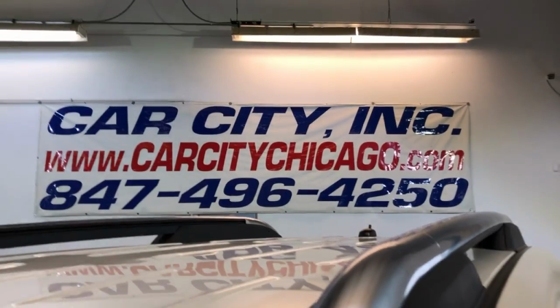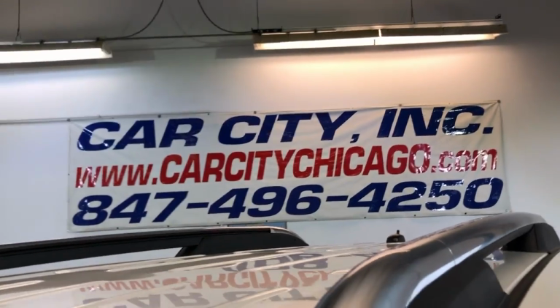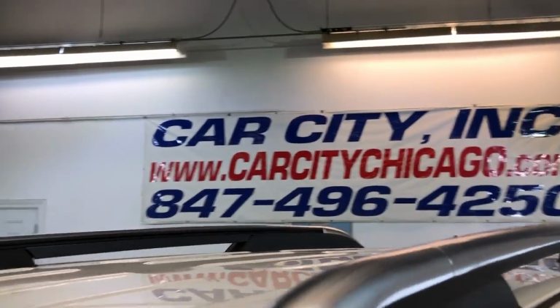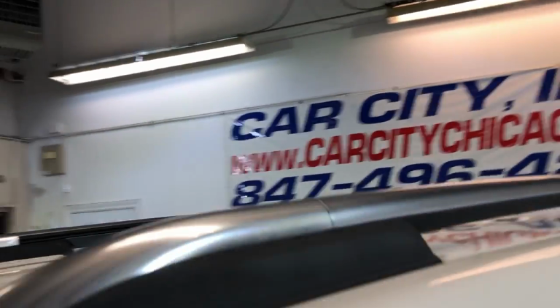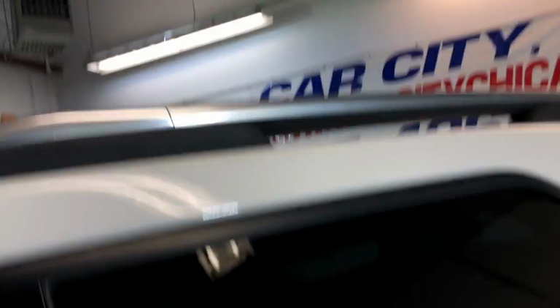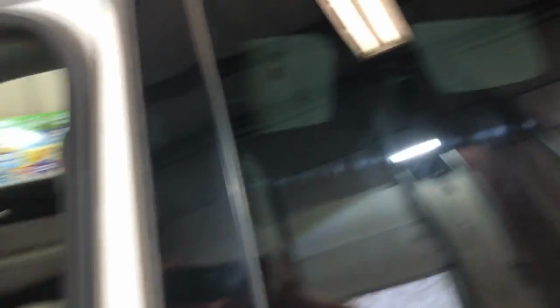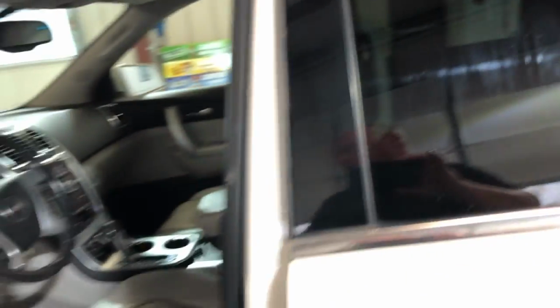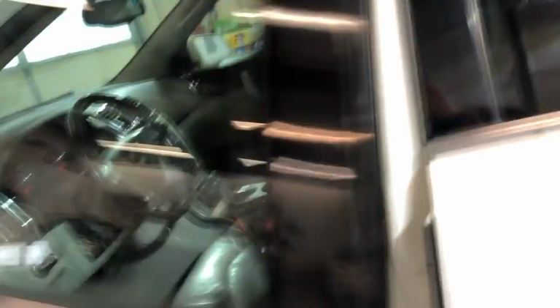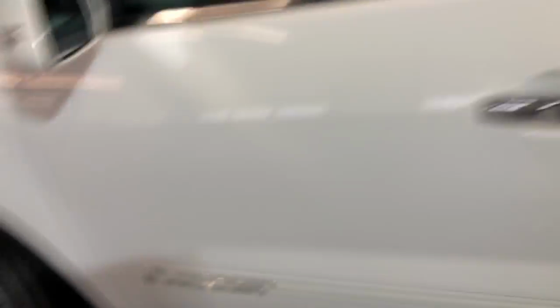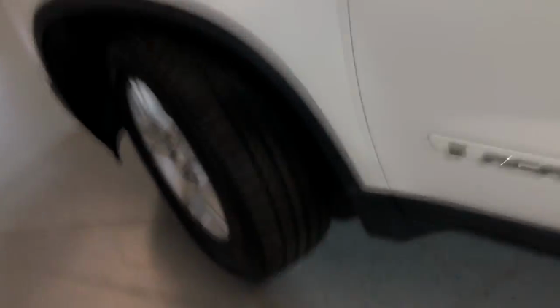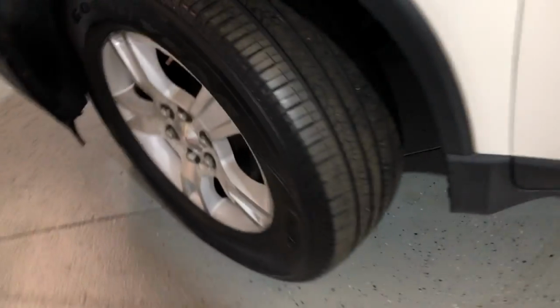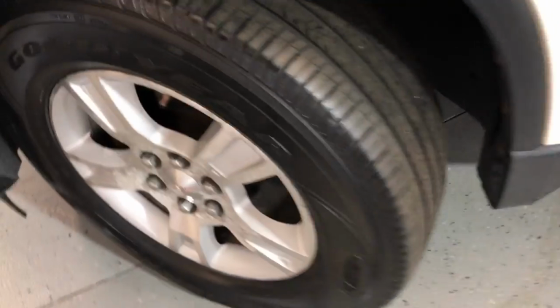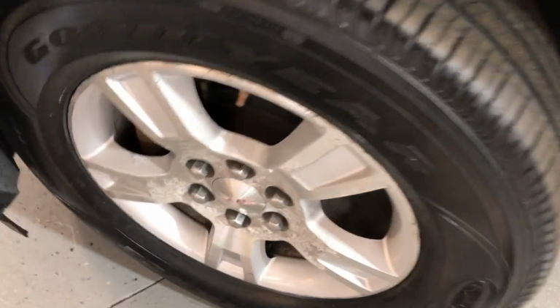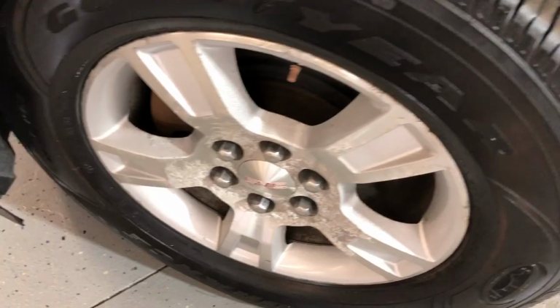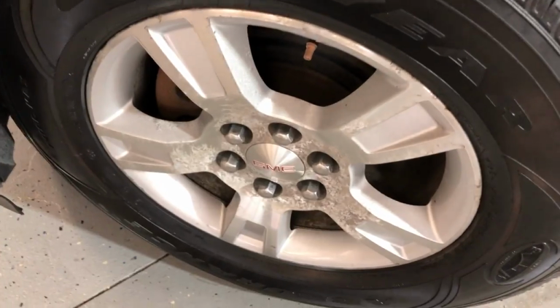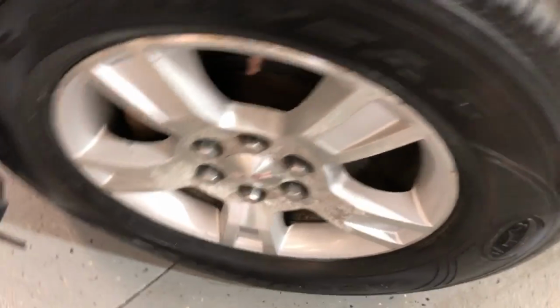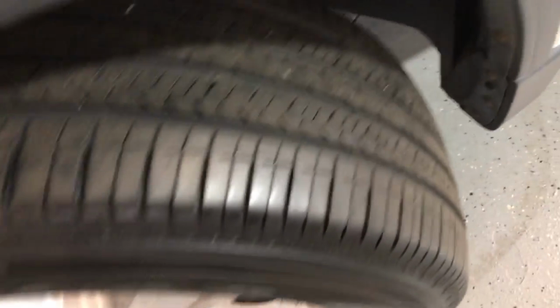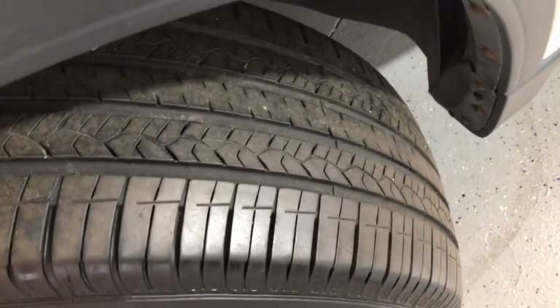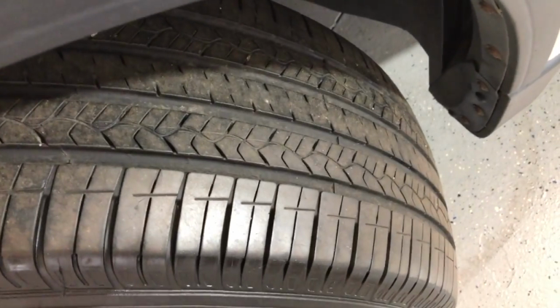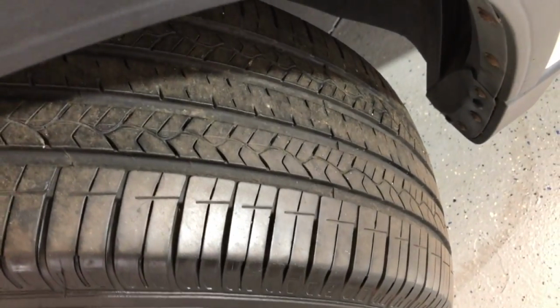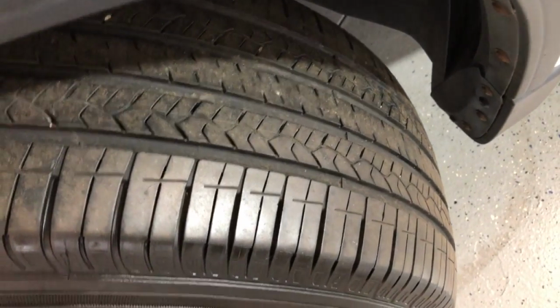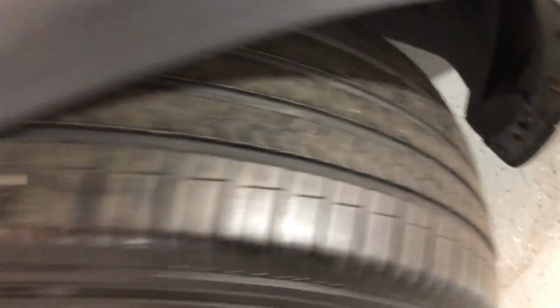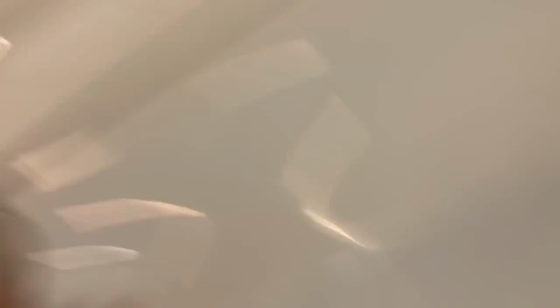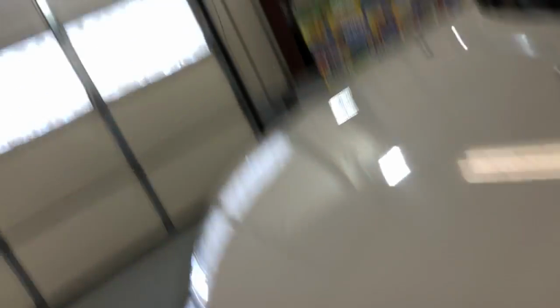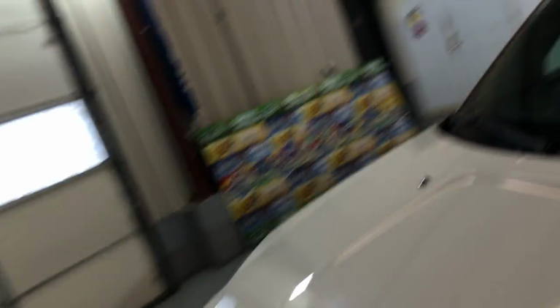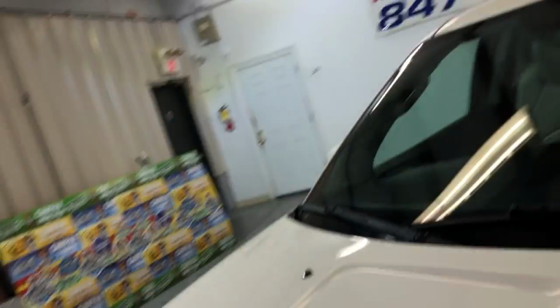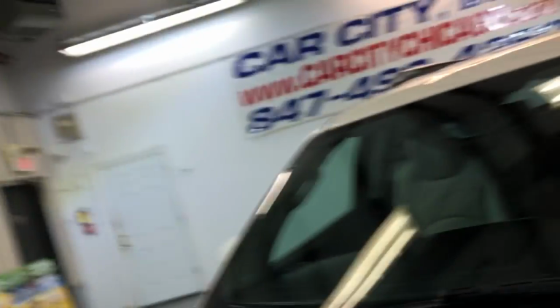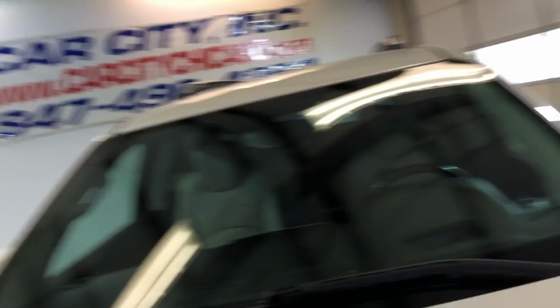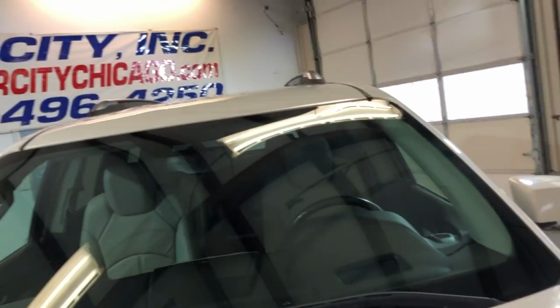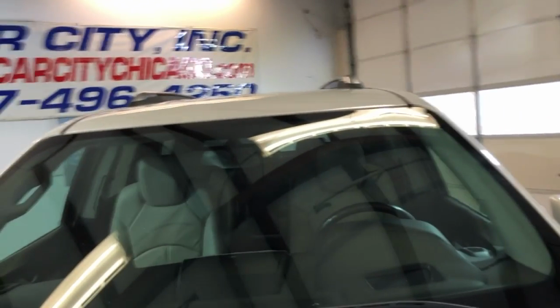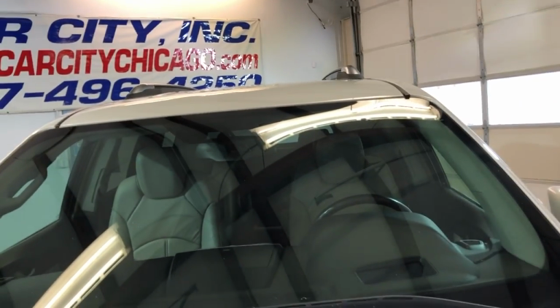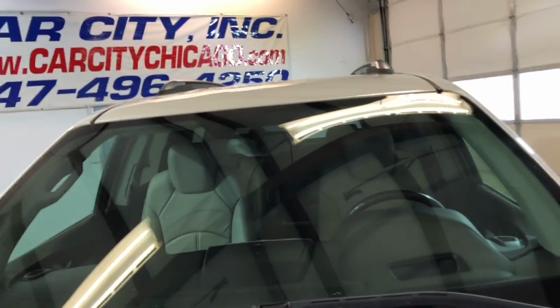Let's go ahead and open the hood for you guys. Alloy wheels, still nice tires.